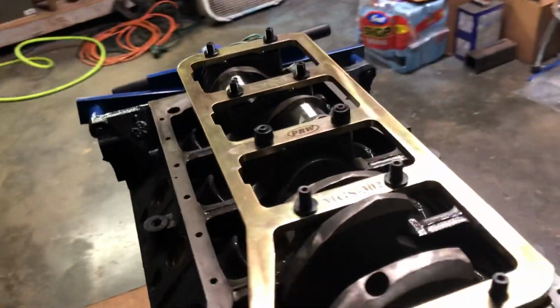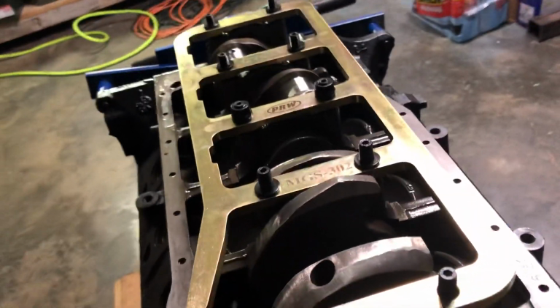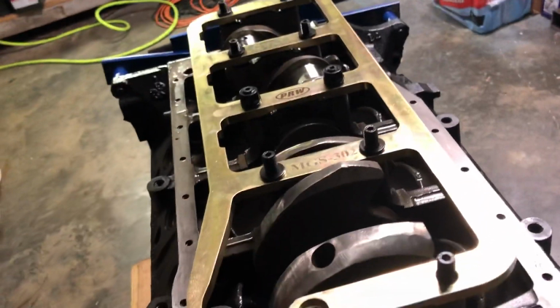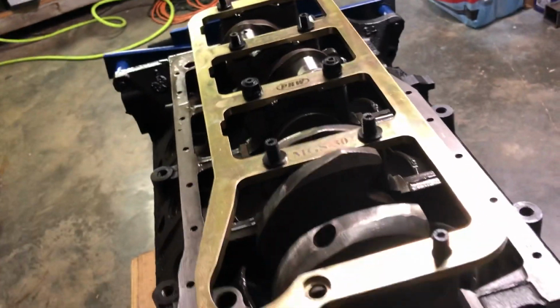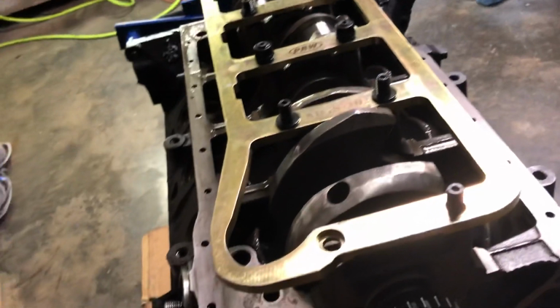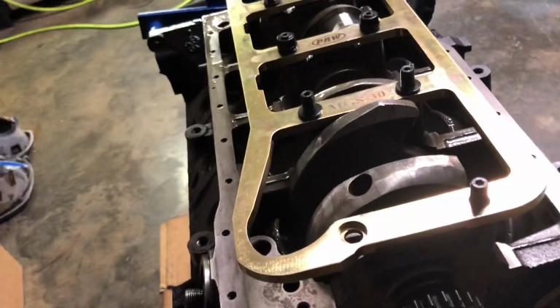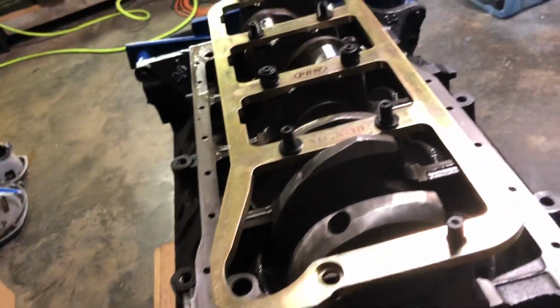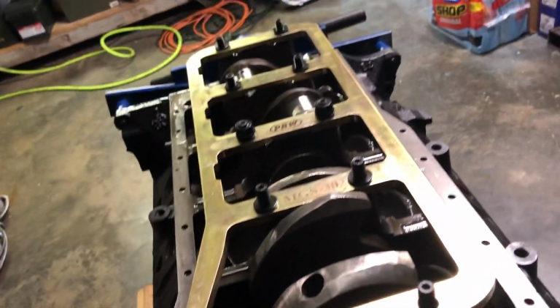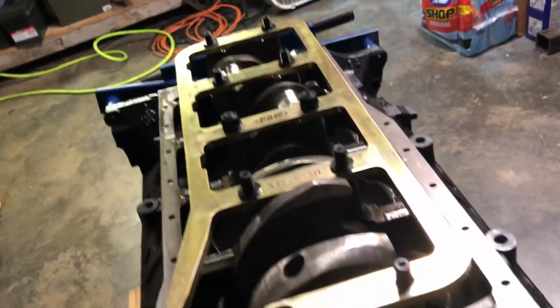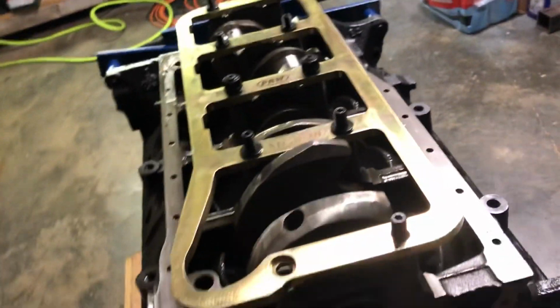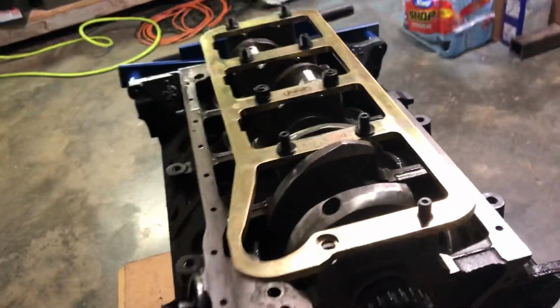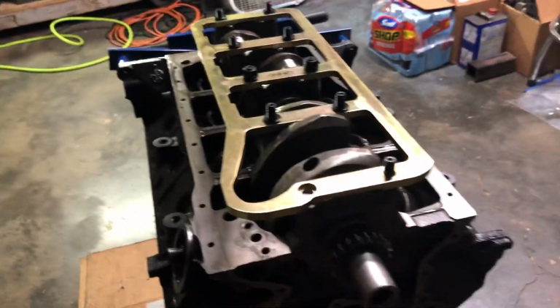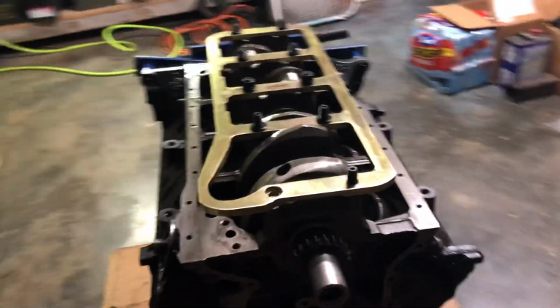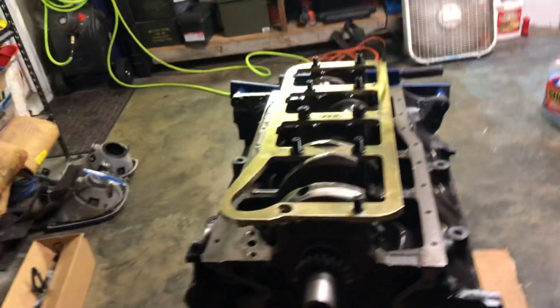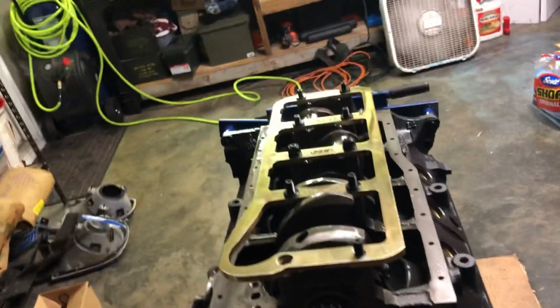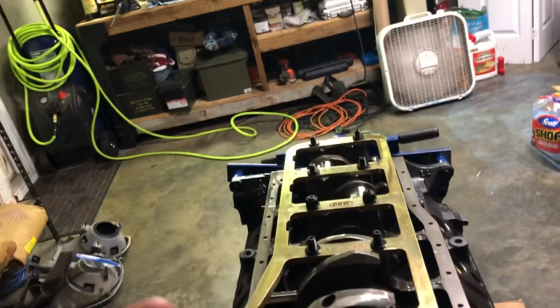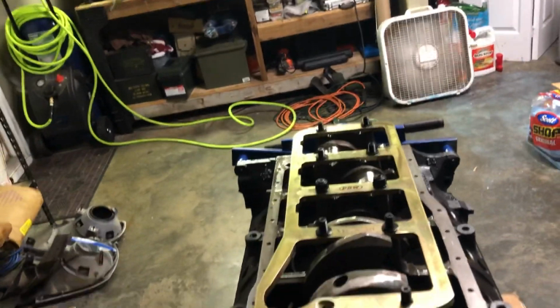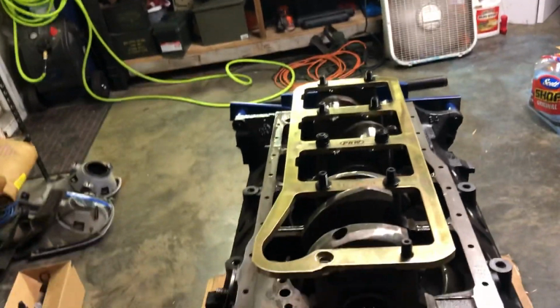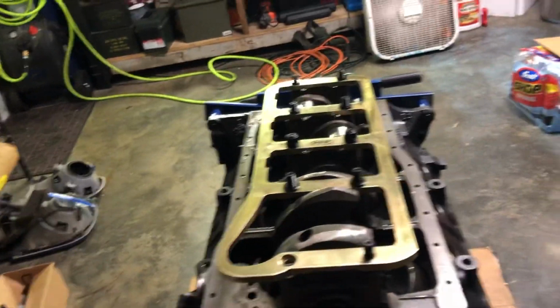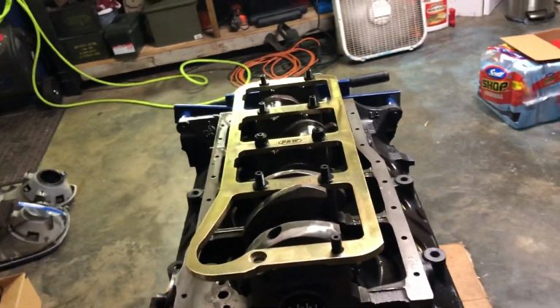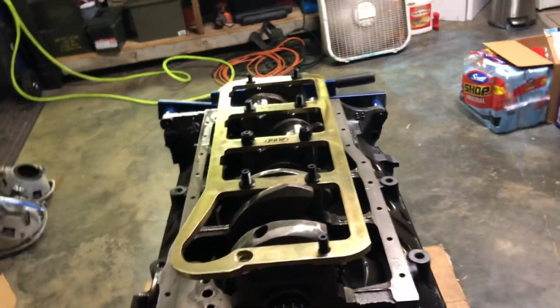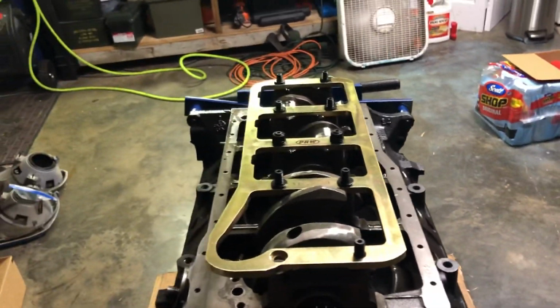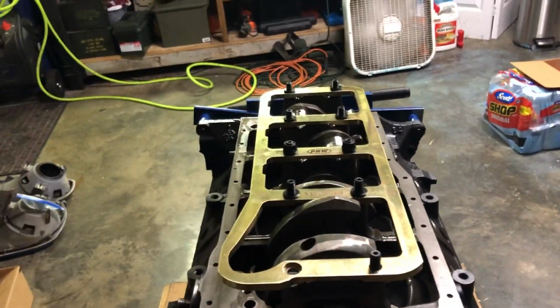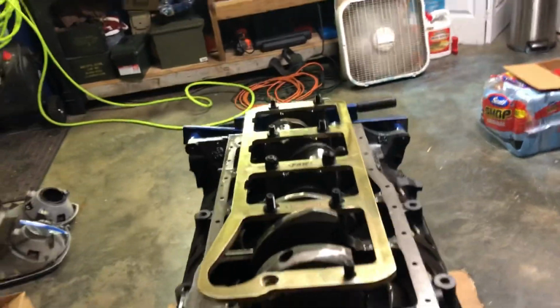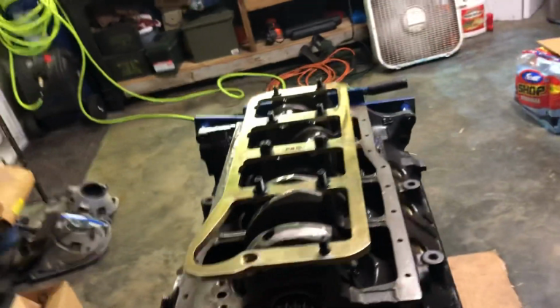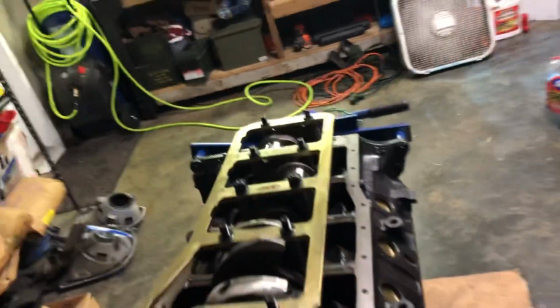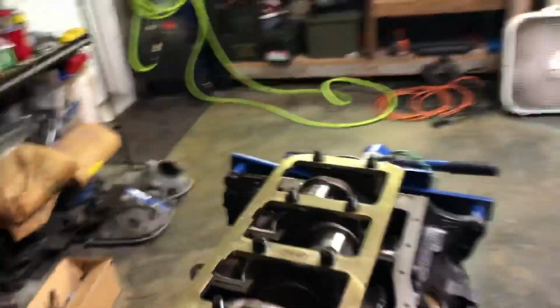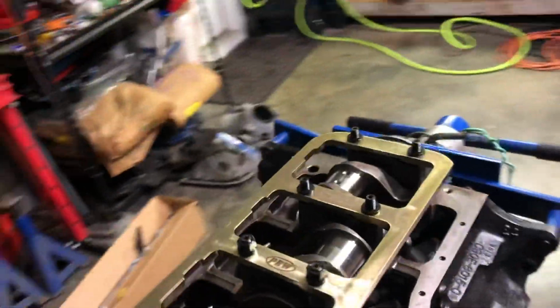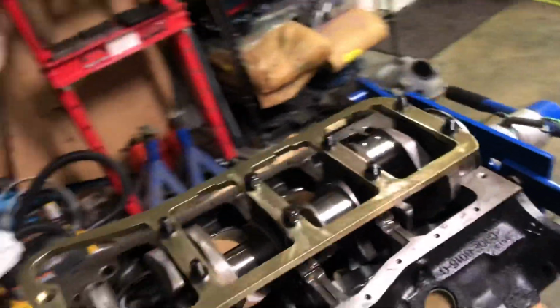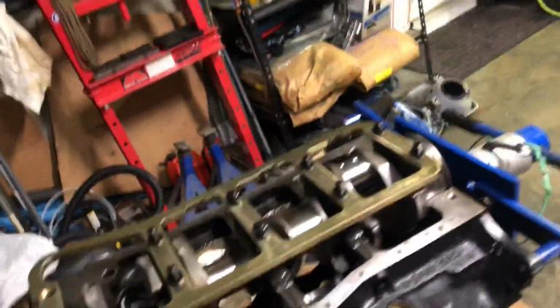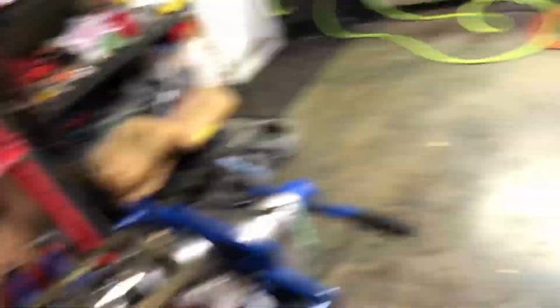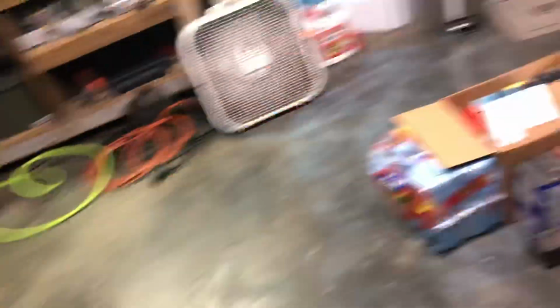I'm waiting on some solid lifters to come in. I'm just trying to check the timing for the hell of it. I don't have an adjustable timing here, so if it's really far off I'll order a timing set — if not, rolling with it. It ran before as it was, so I'm pretty sure it's fine.